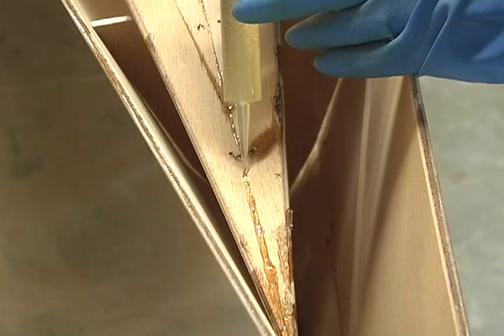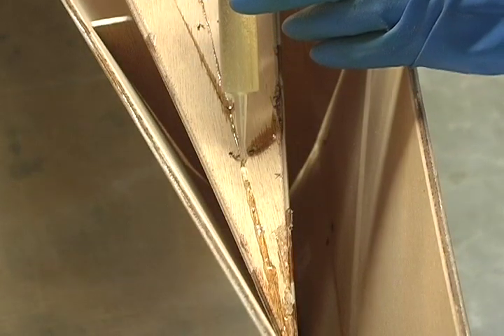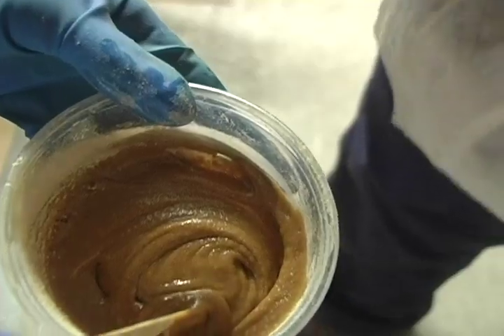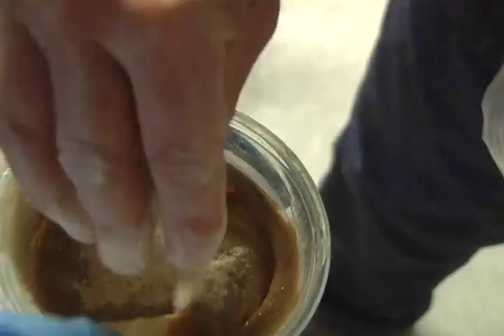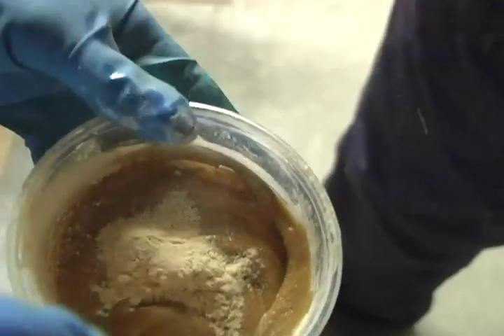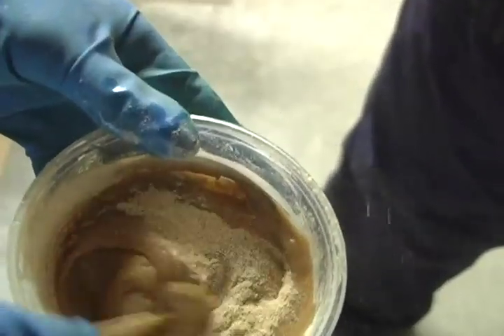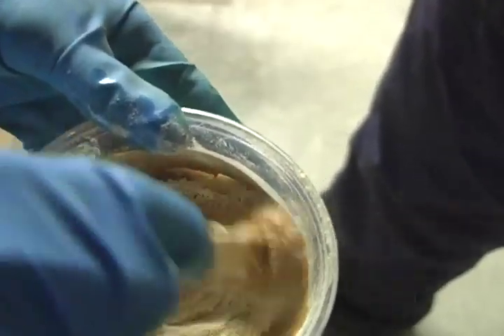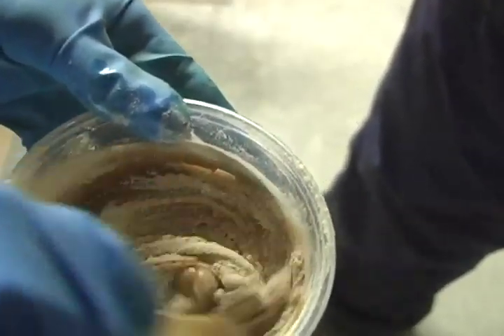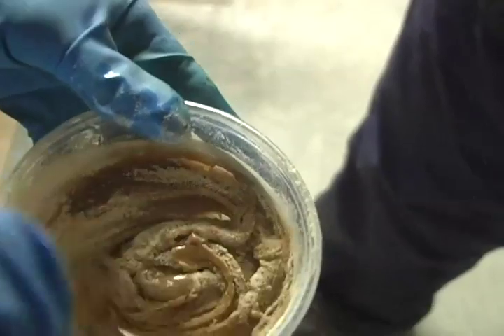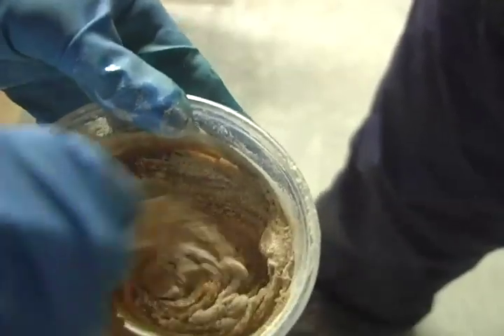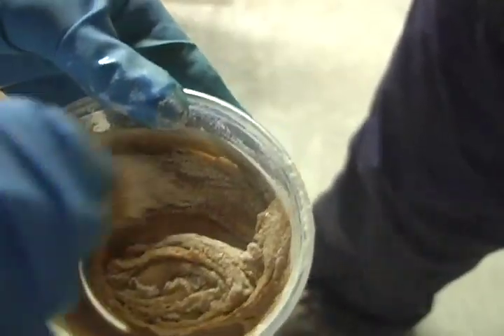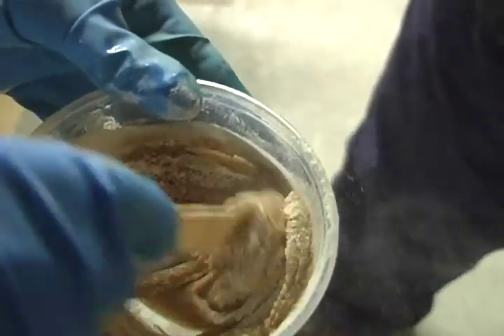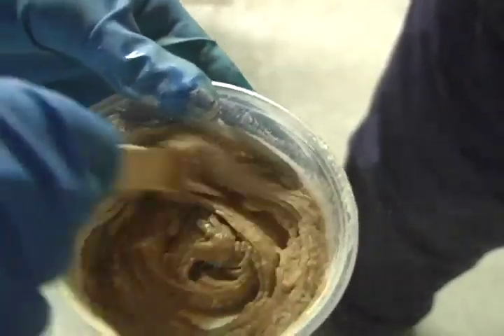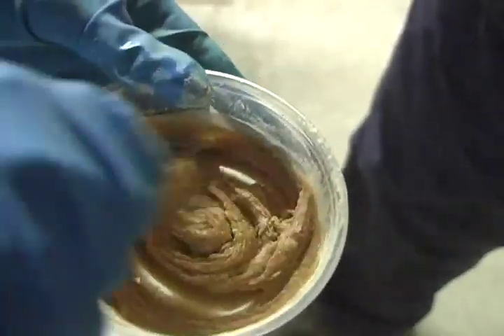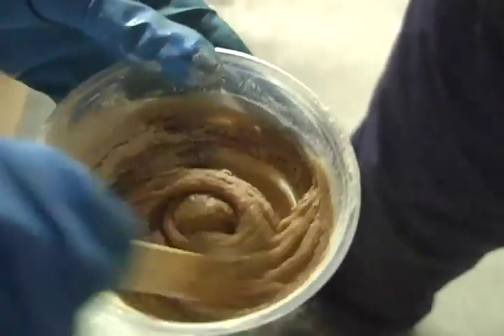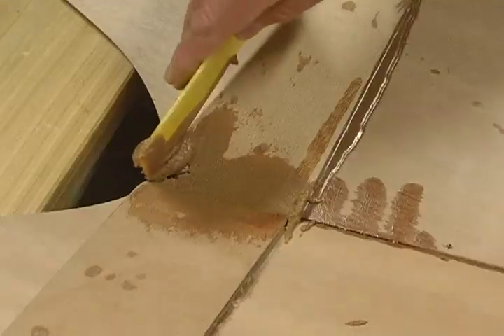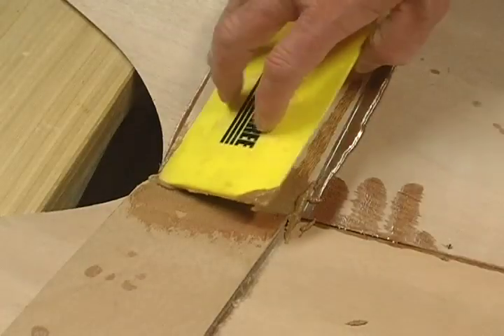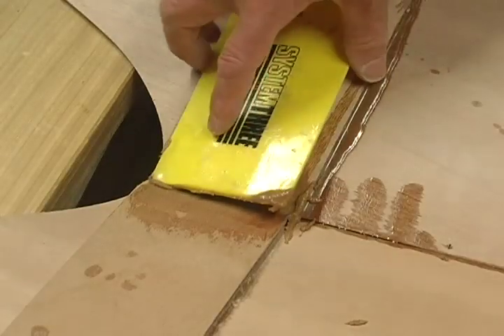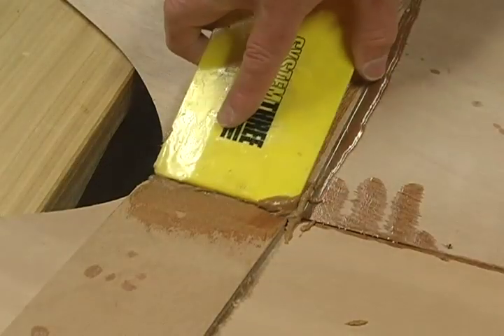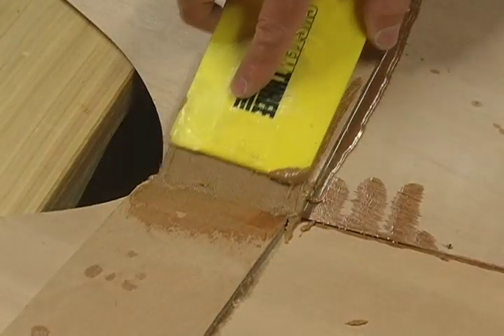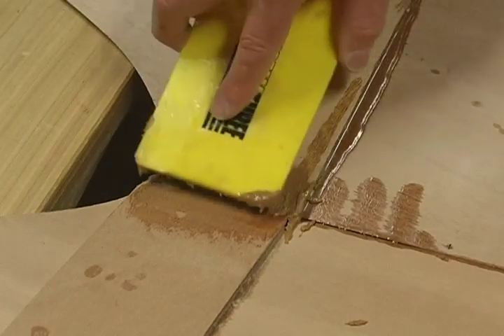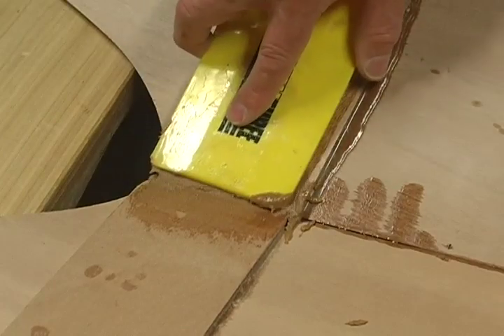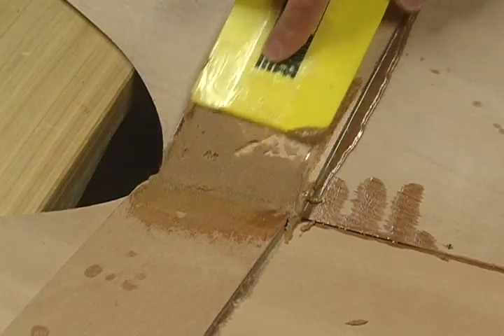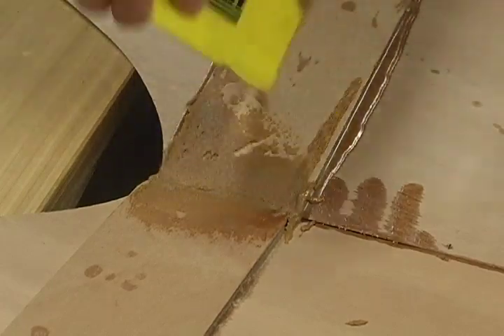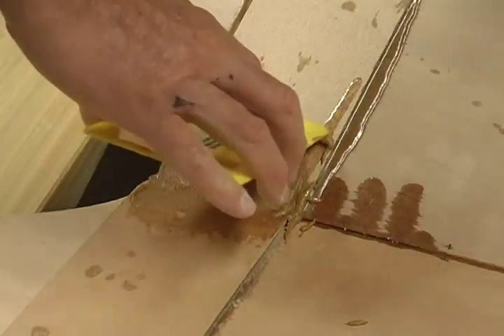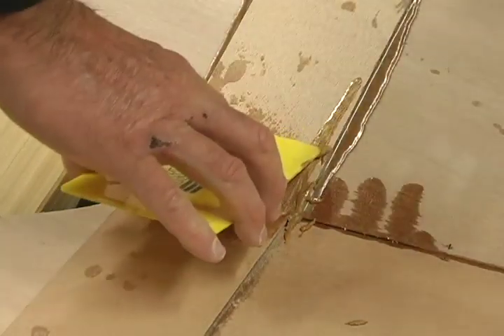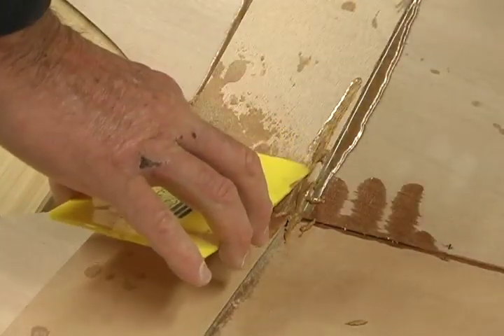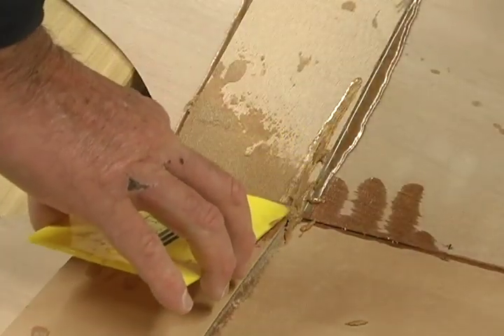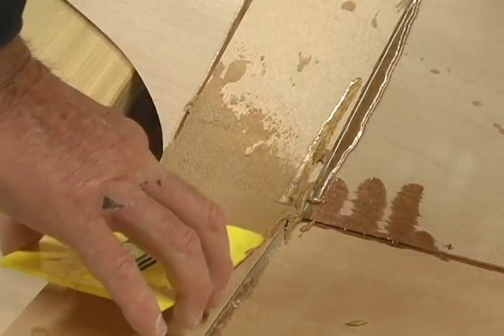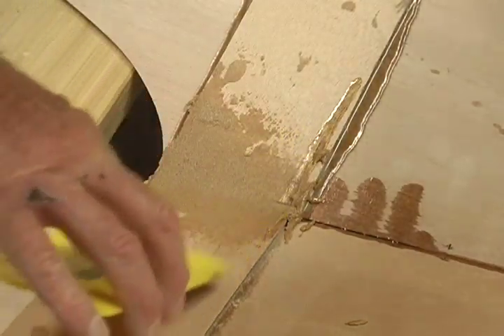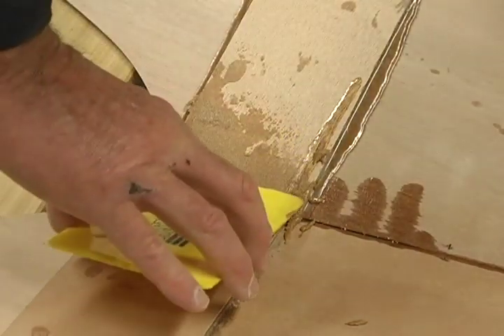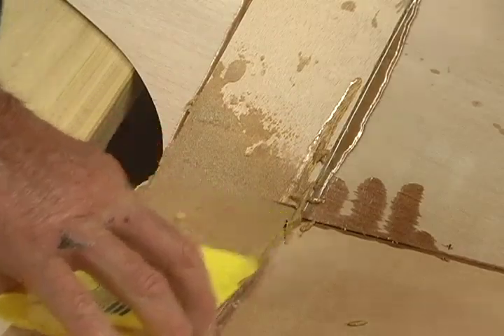Next, mix a small amount of epoxy with wood flour until it is a consistency drier than peanut butter. Spread a fillet of this very thick epoxy in the gap between the deck reinforcement plates at the front of the cockpit.